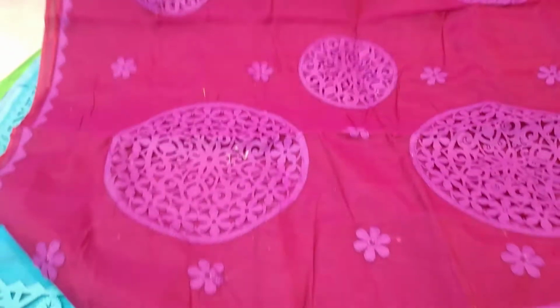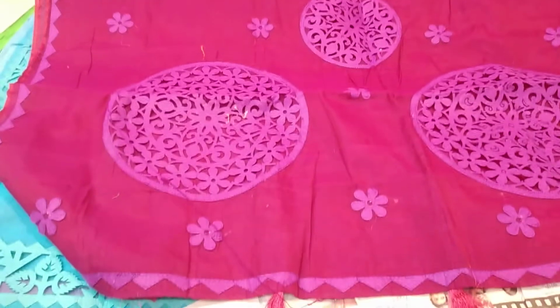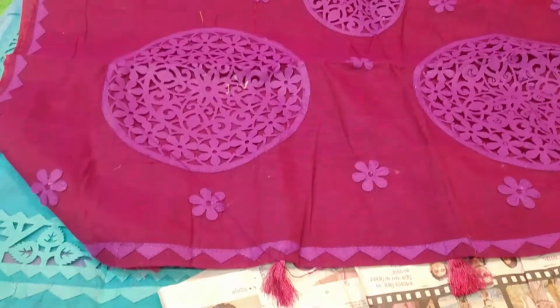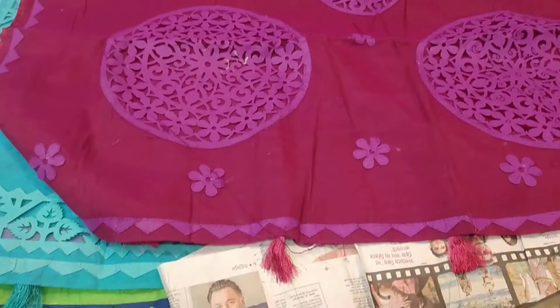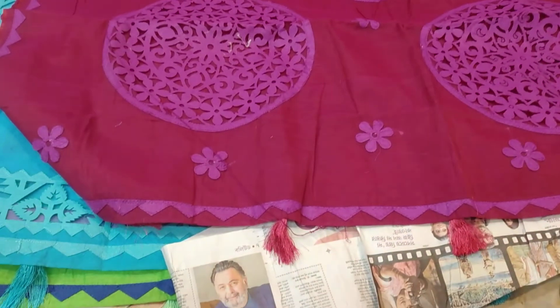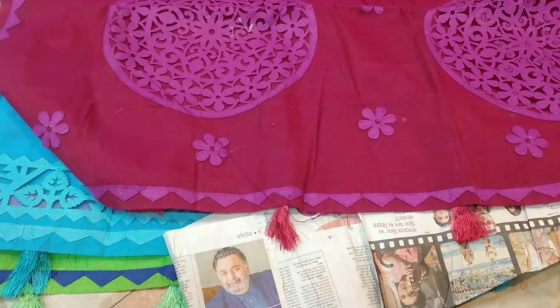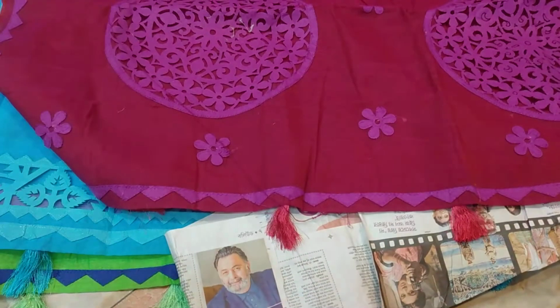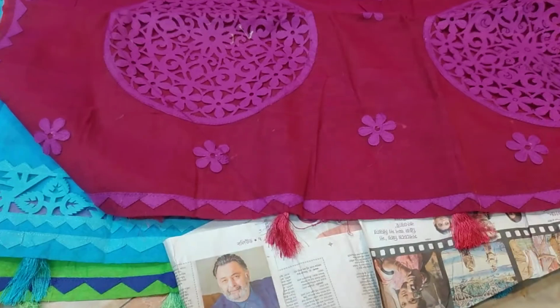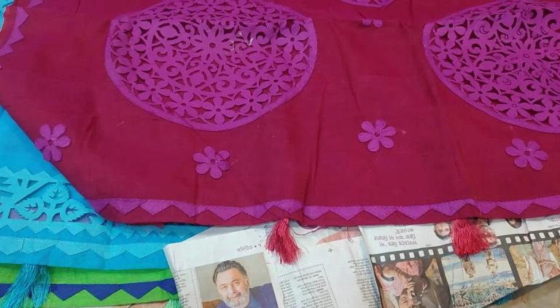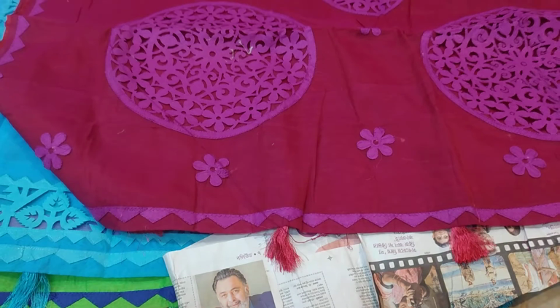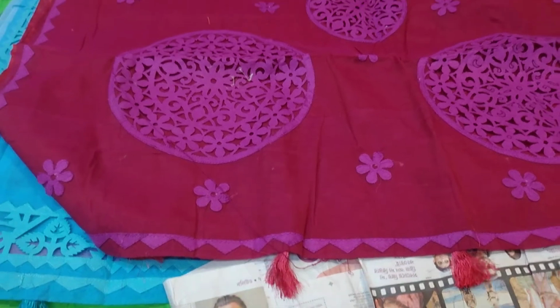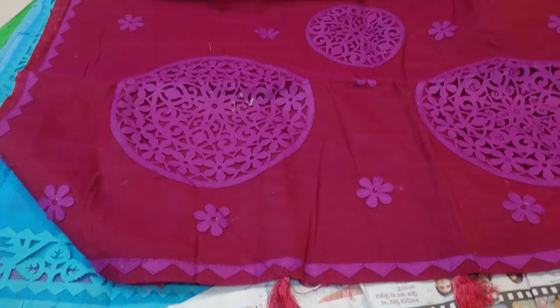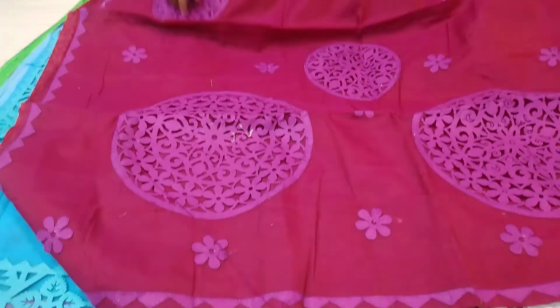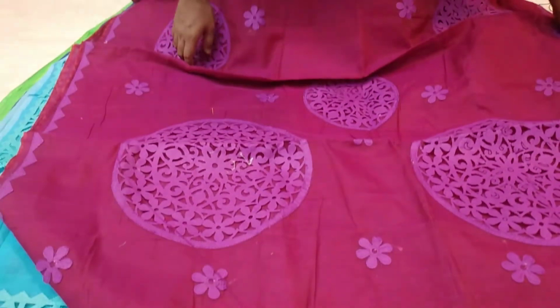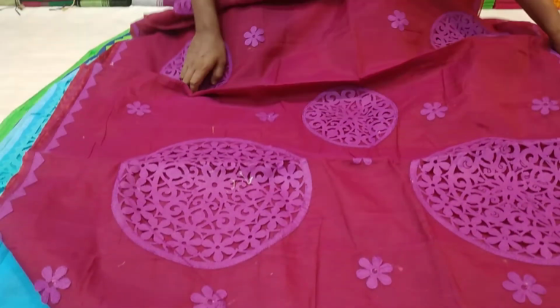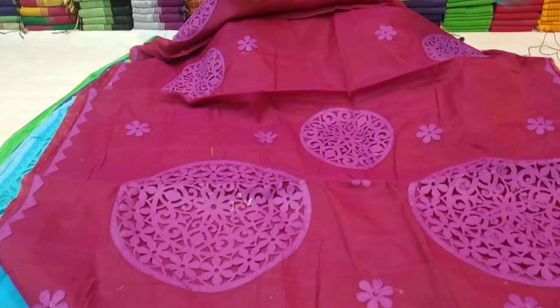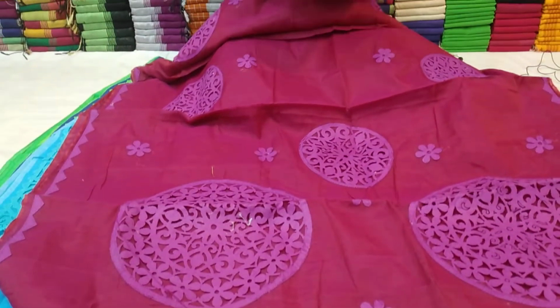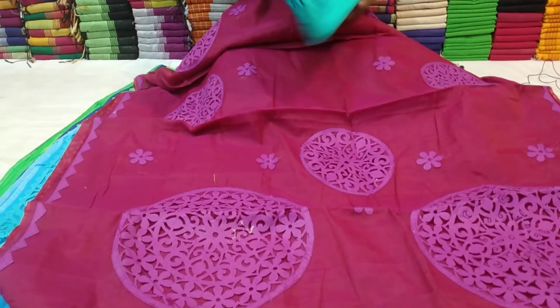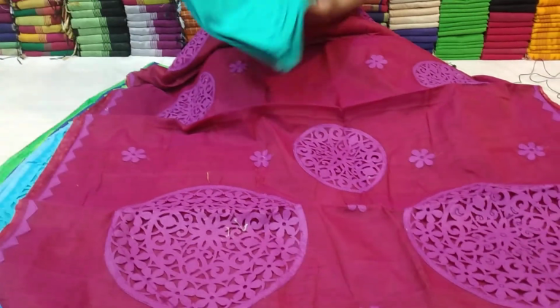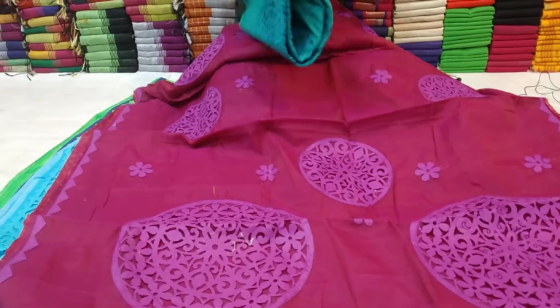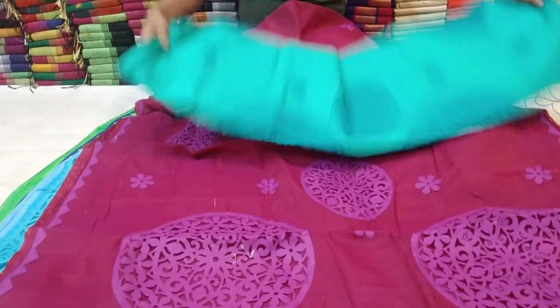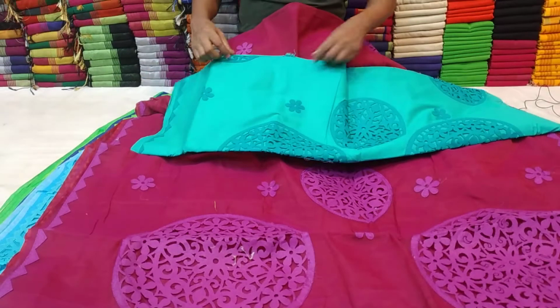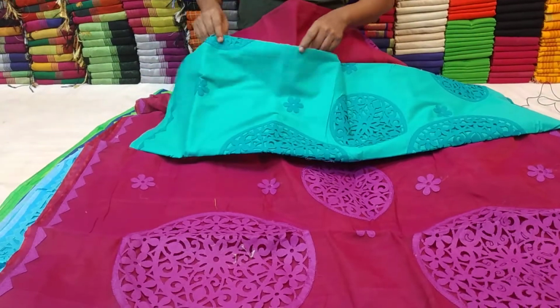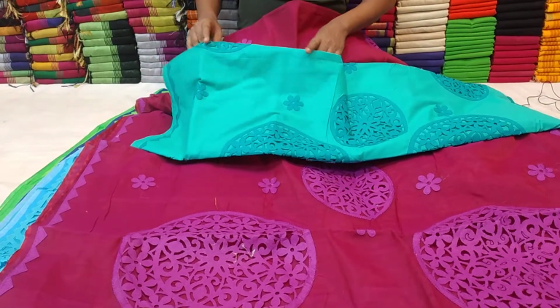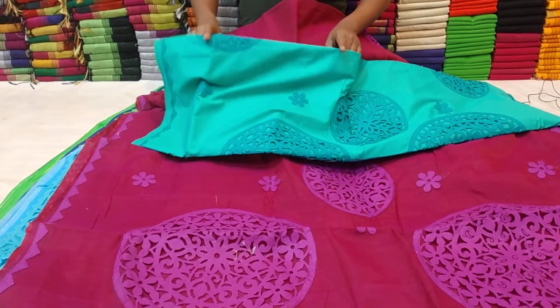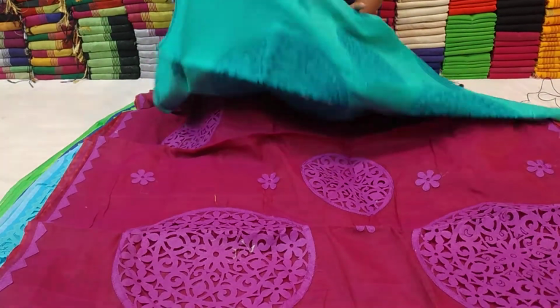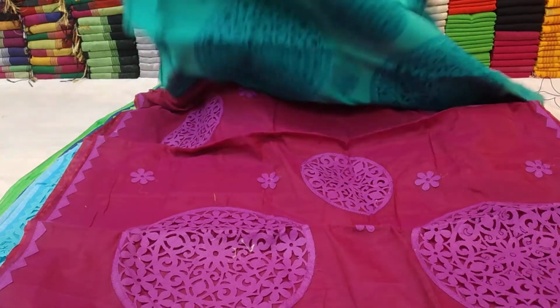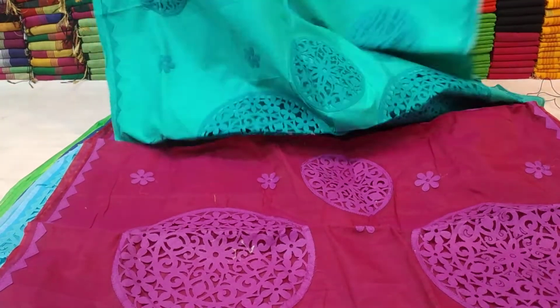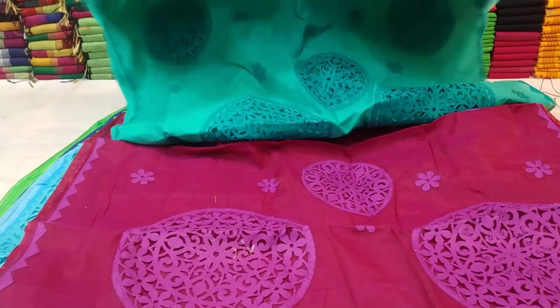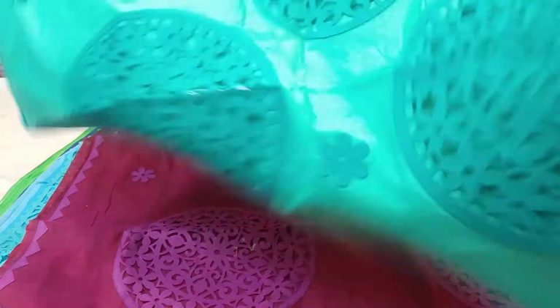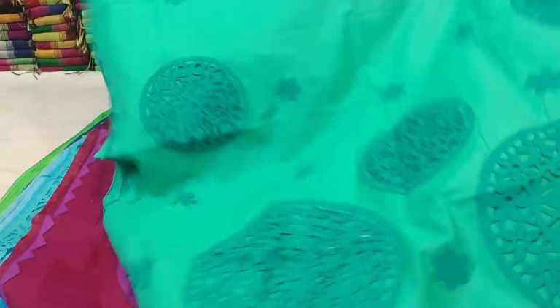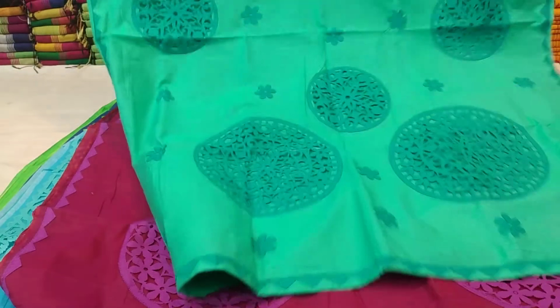This is the jam color, and the jam color is the same color. The price is 5,000. This is the paste color.